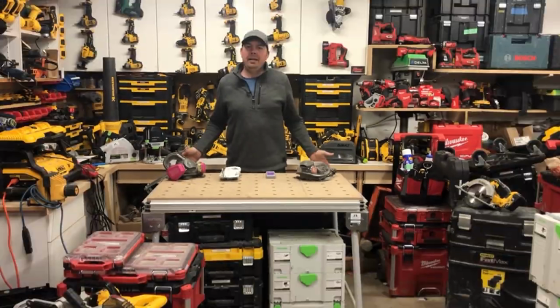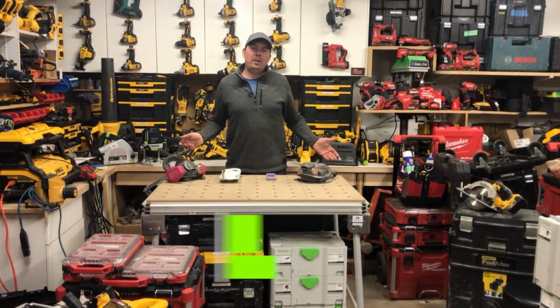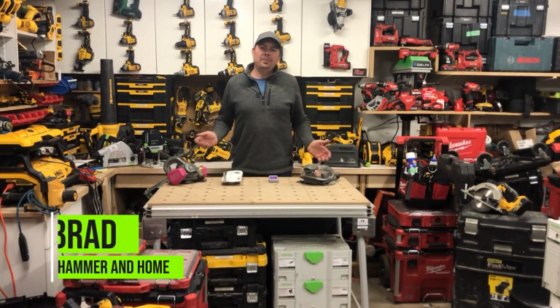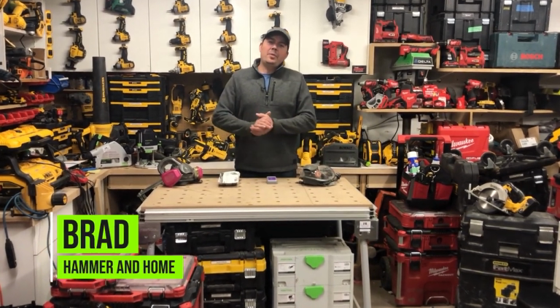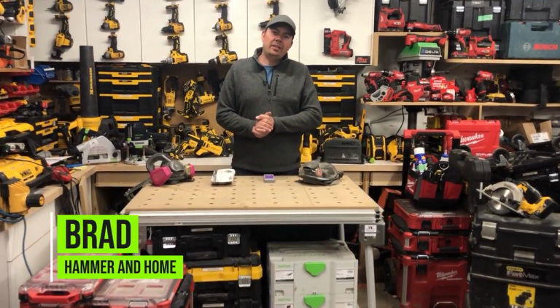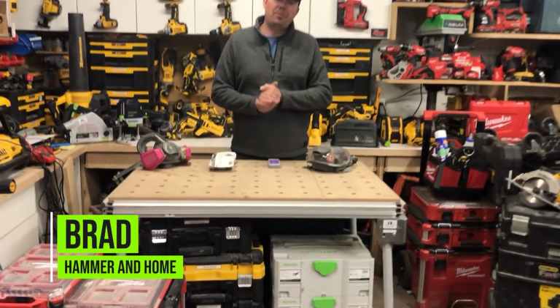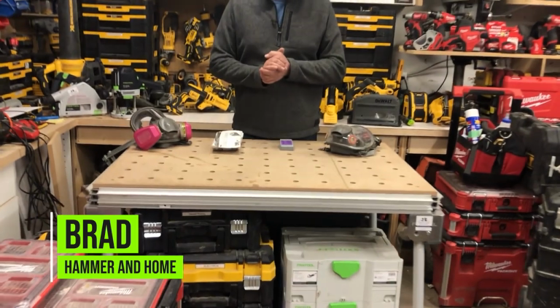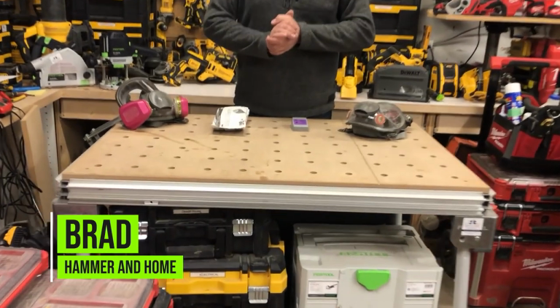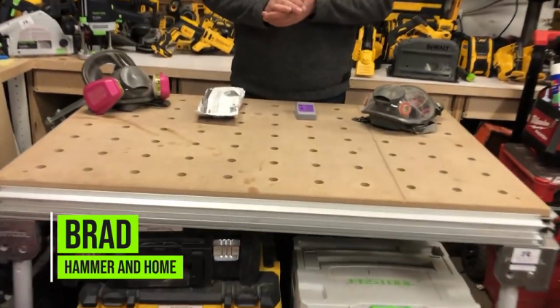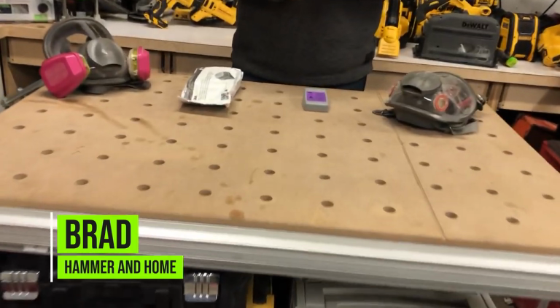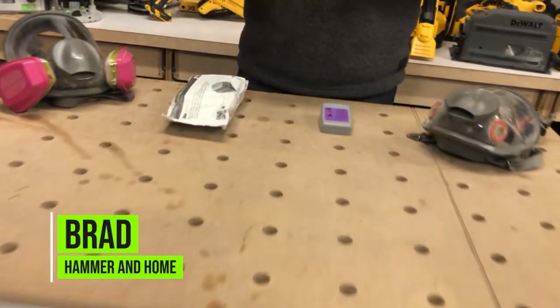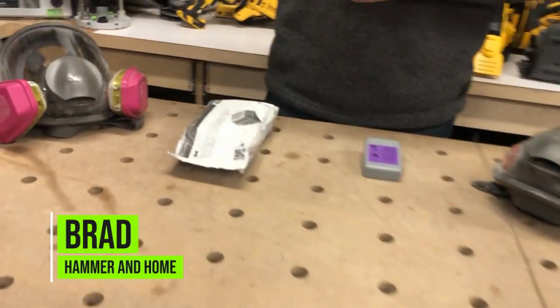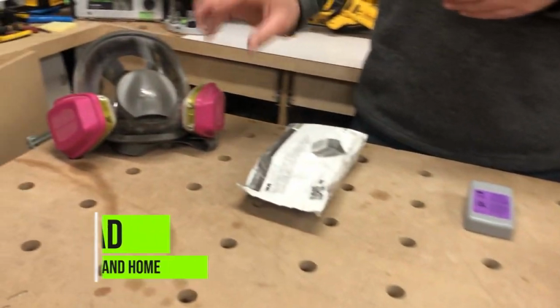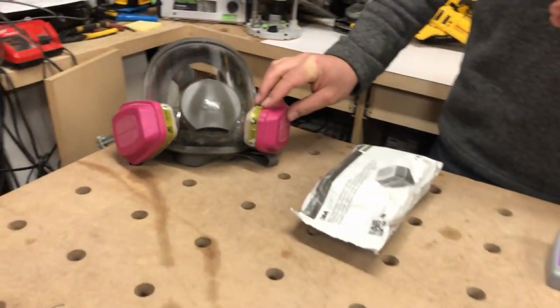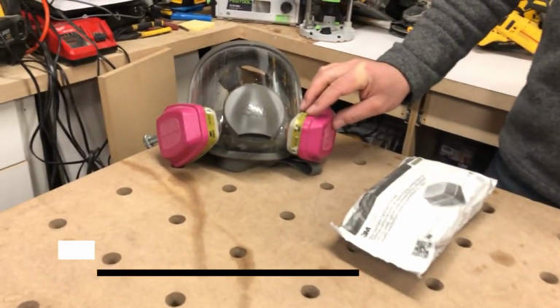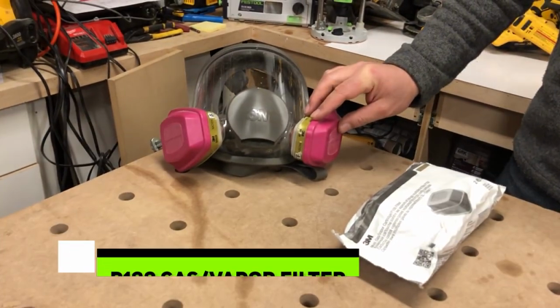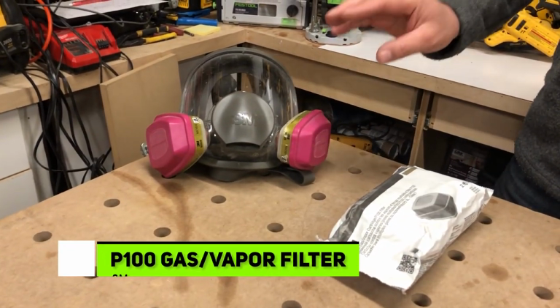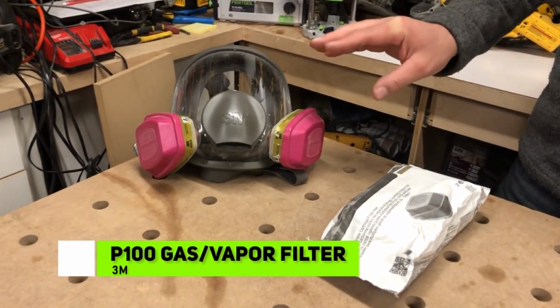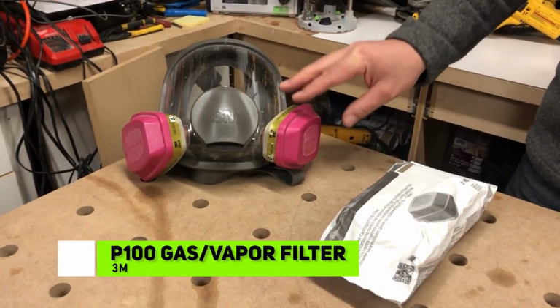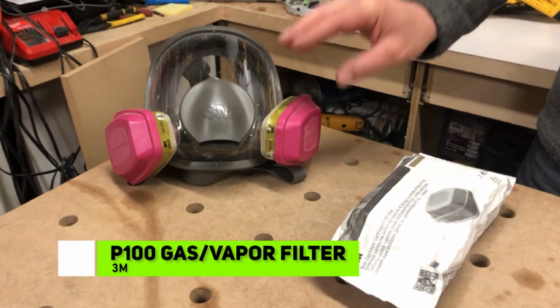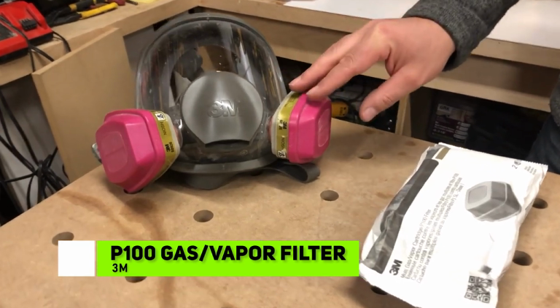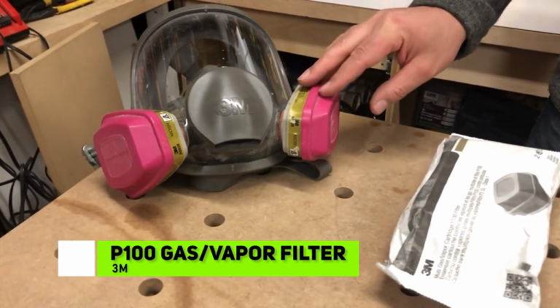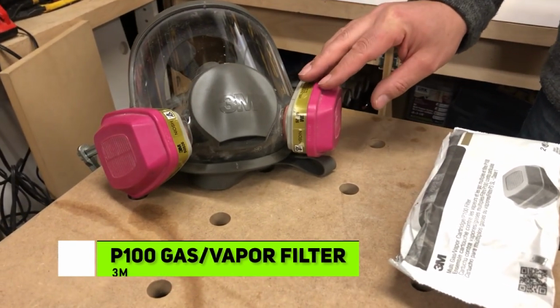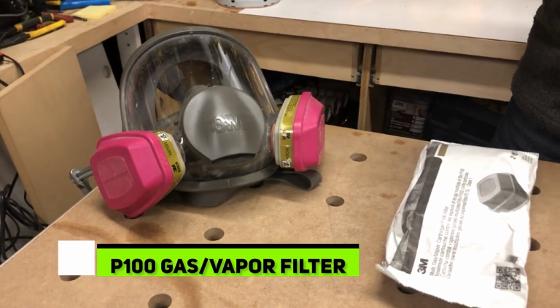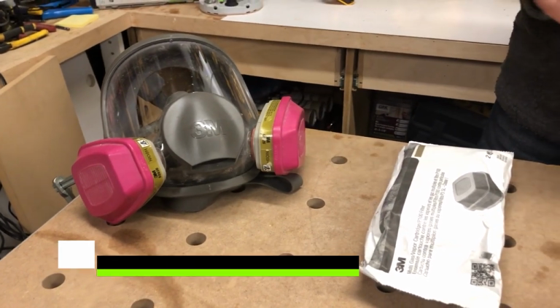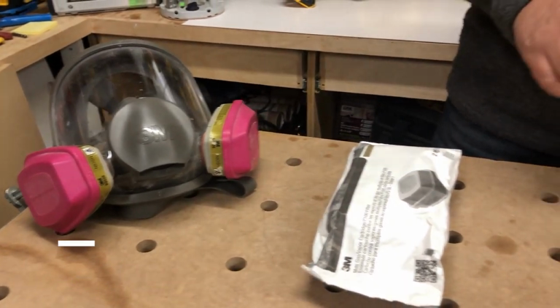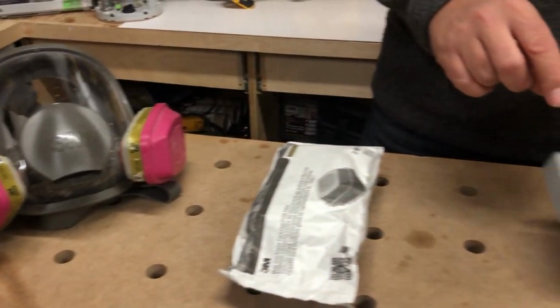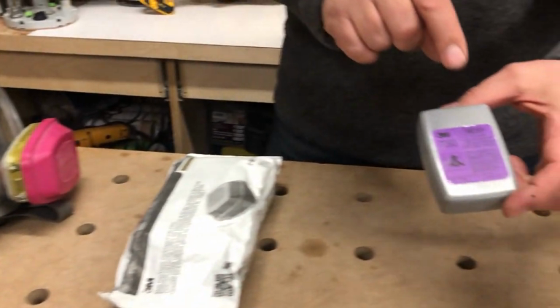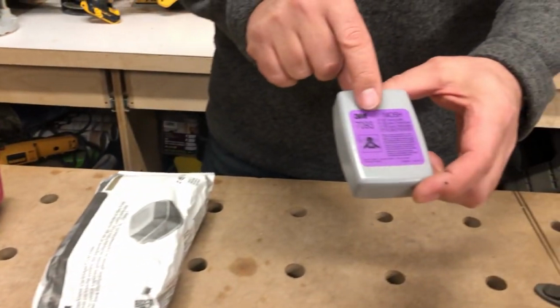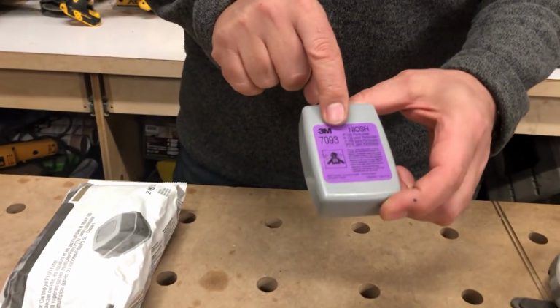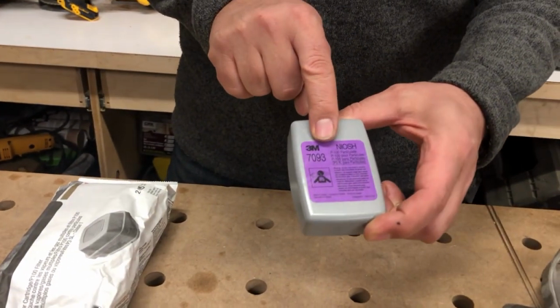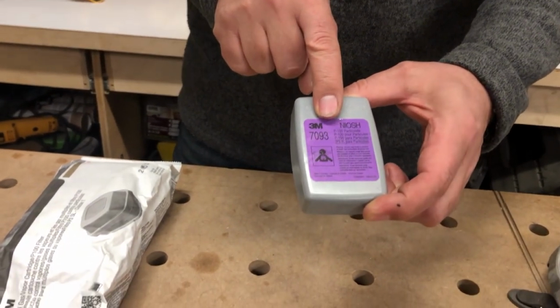Hey guys, Brad here. Today we're gonna take a look at some 3M products, mainly these filters right here. These are P100 filters, except they're a little different than this P100 filter.